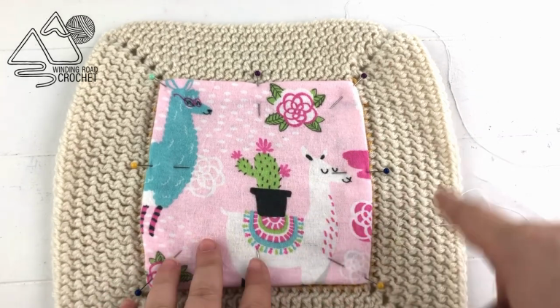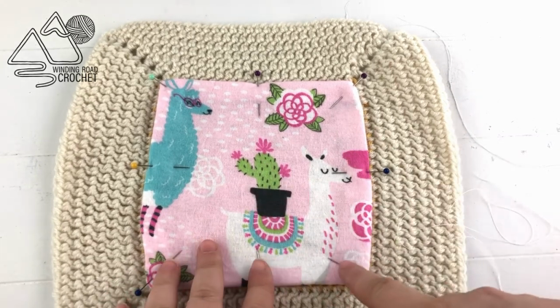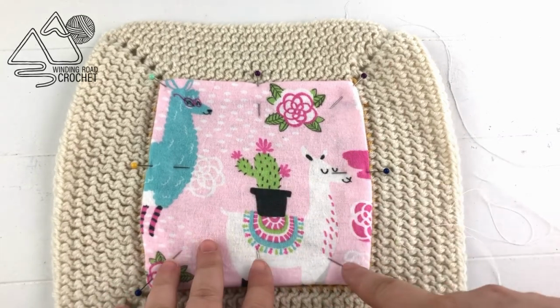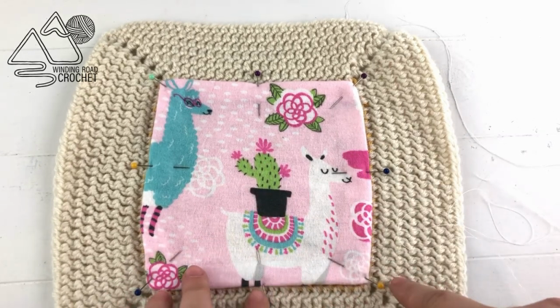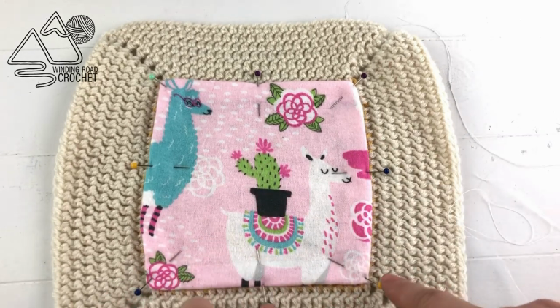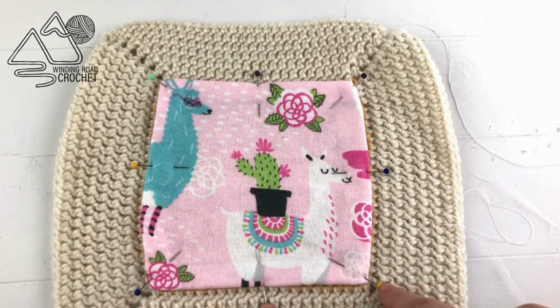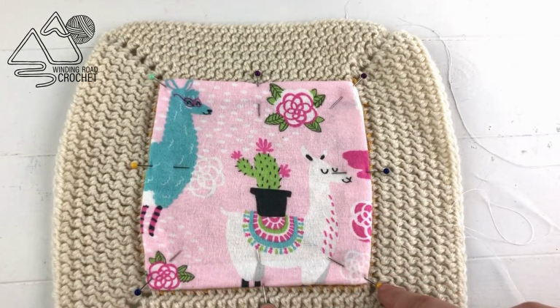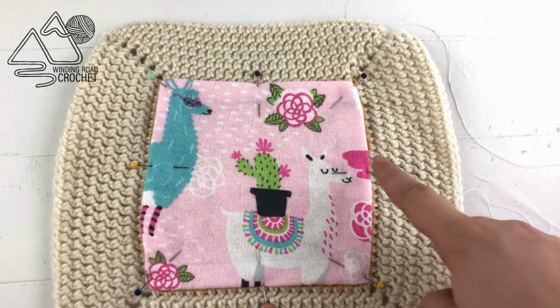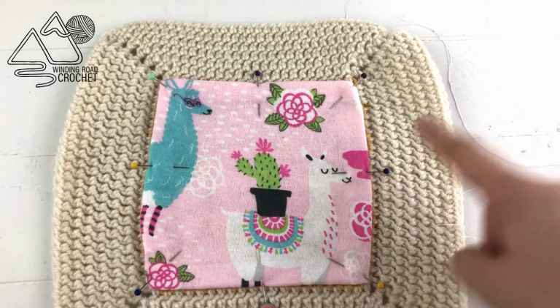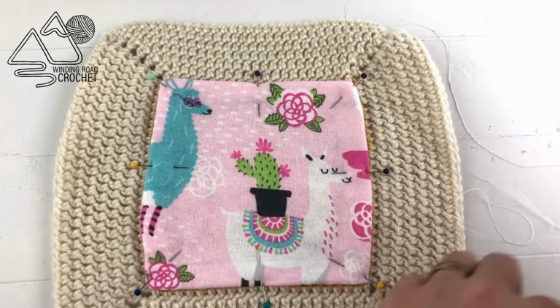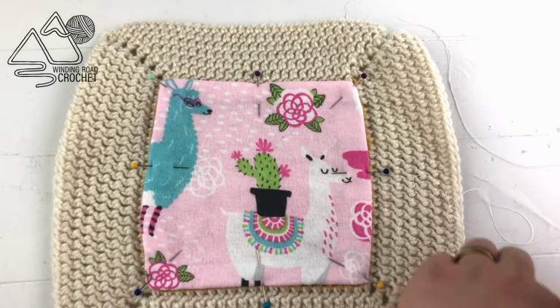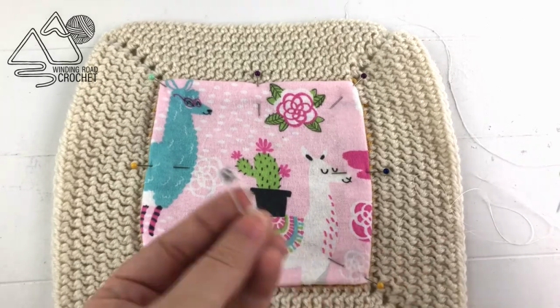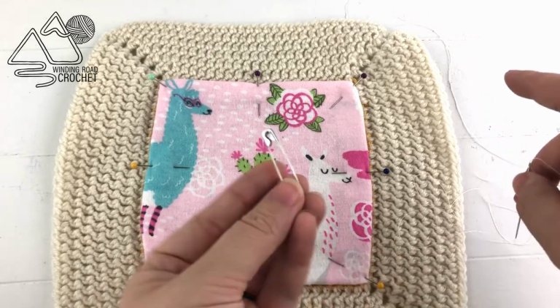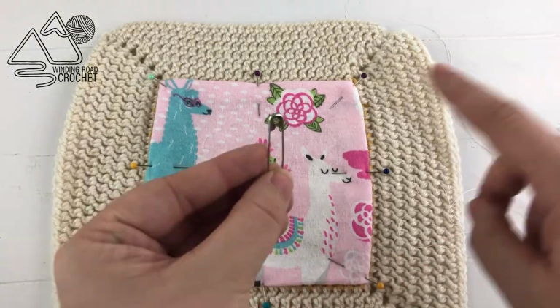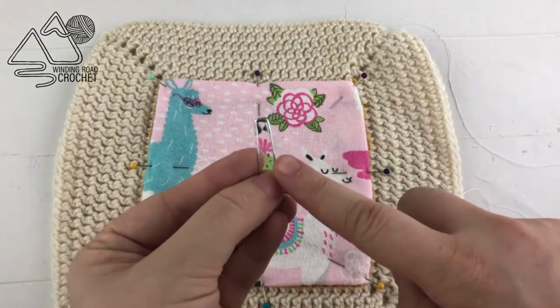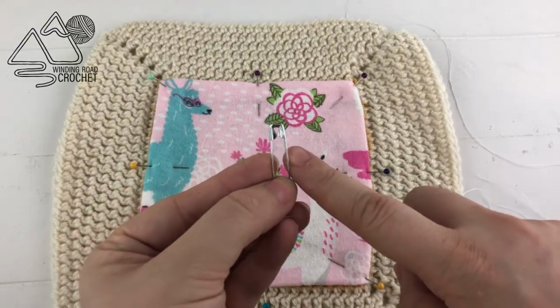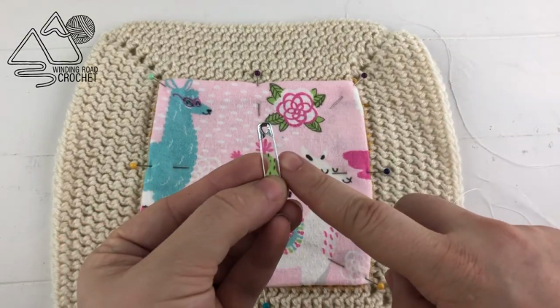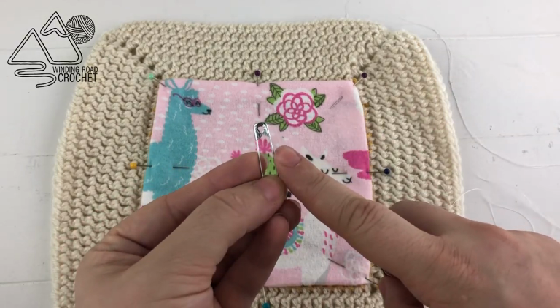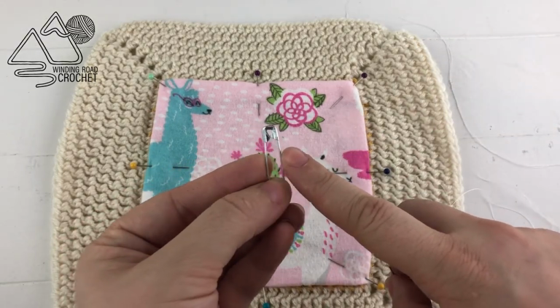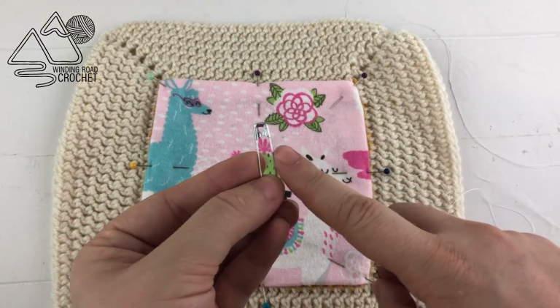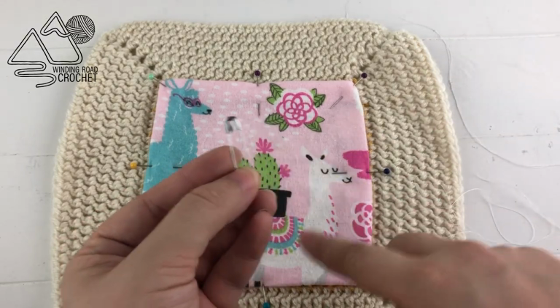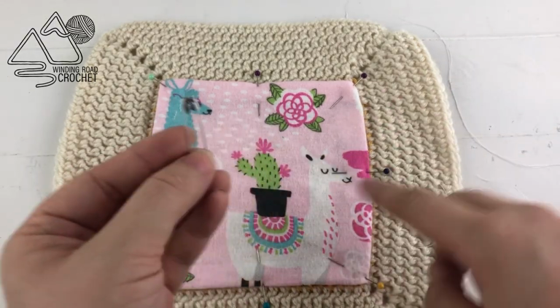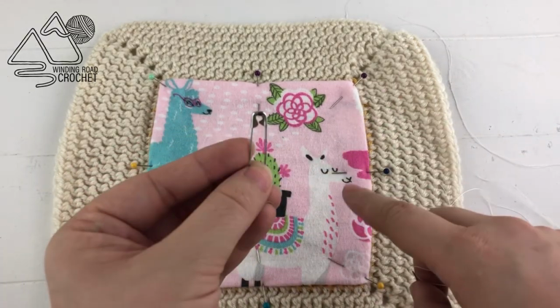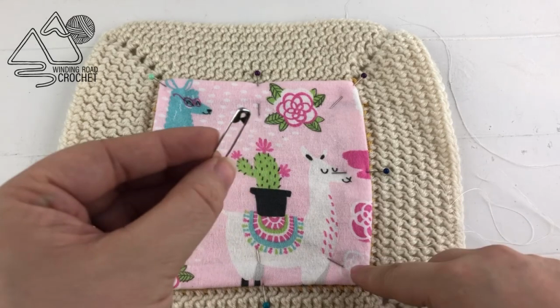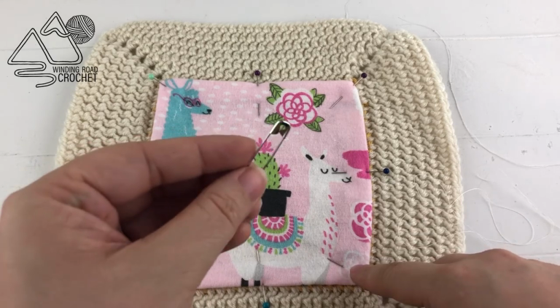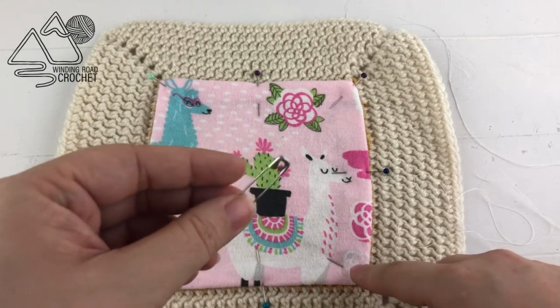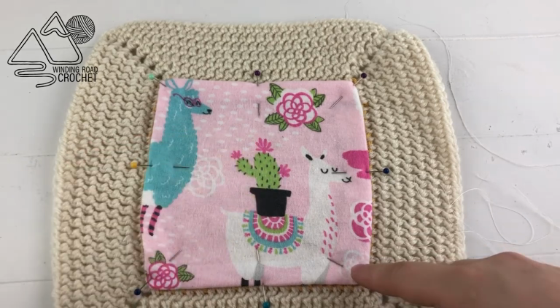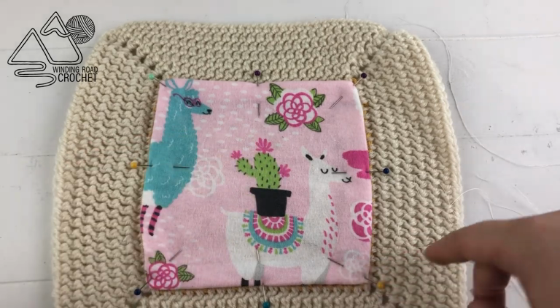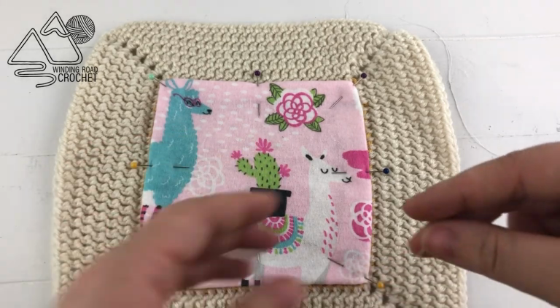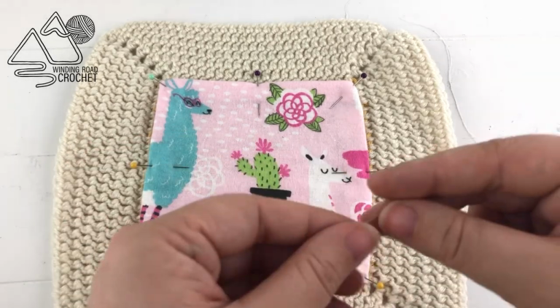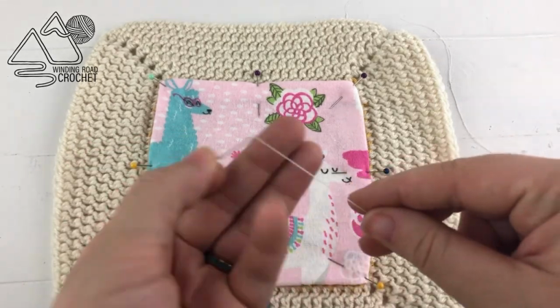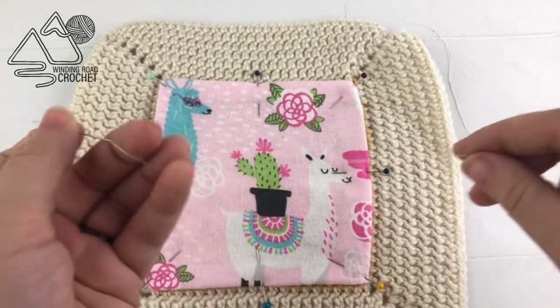For this small sample I used straight pins to pin everything in place, but if you're doing a large blanket I highly recommend using safety pins, as they will hold everything in place and you won't lose any on the floor while you're moving your blanket around.